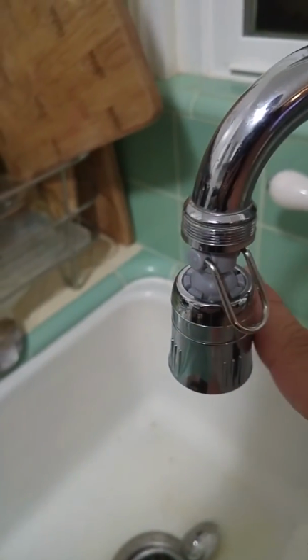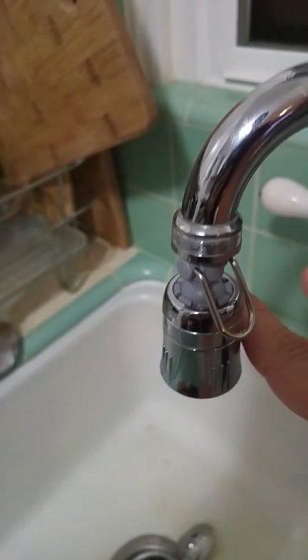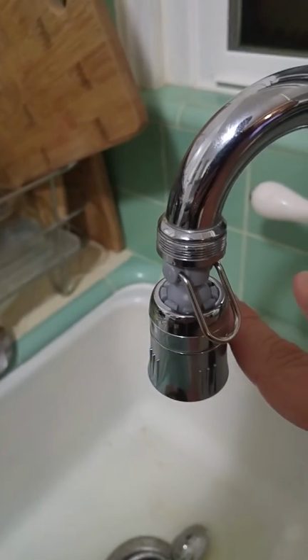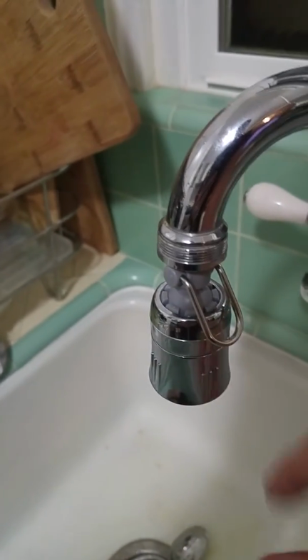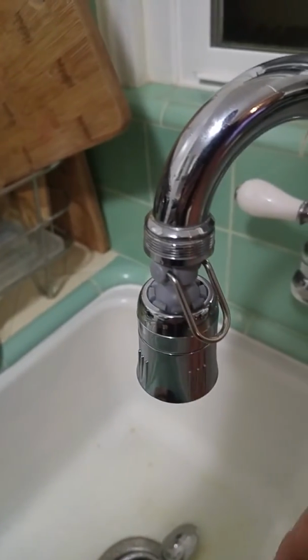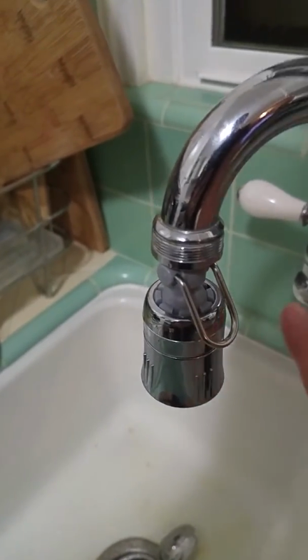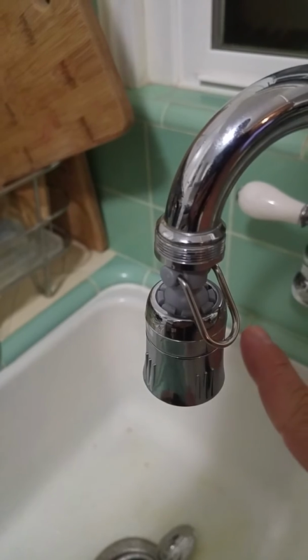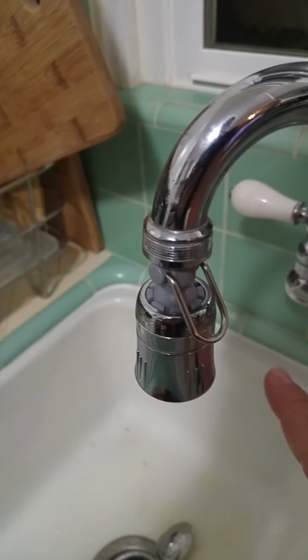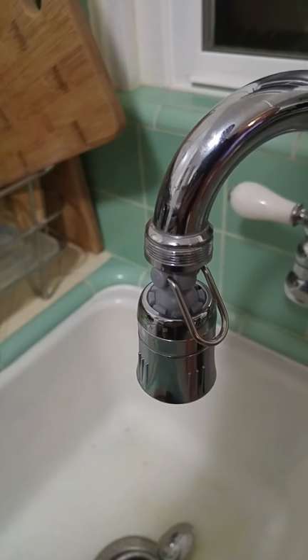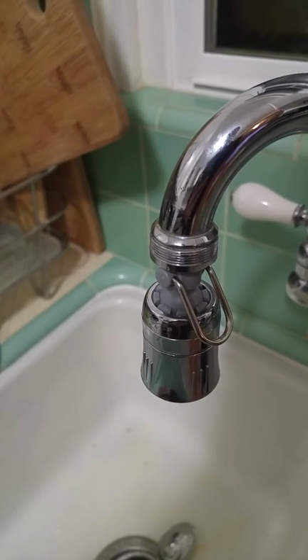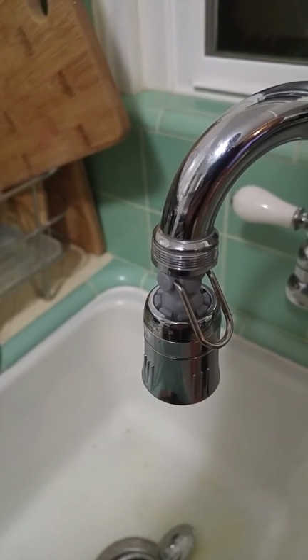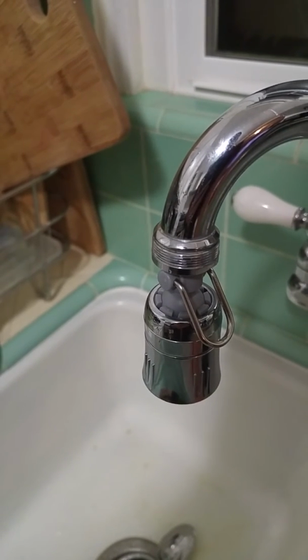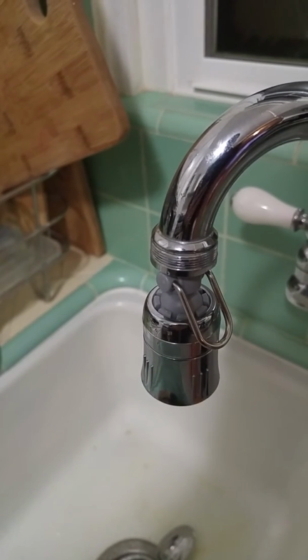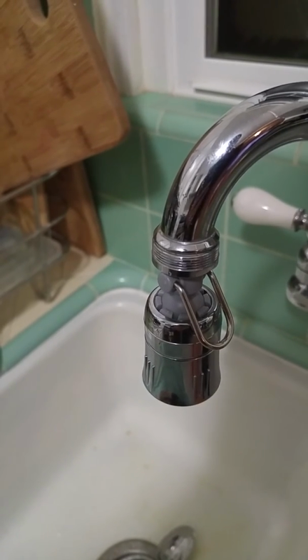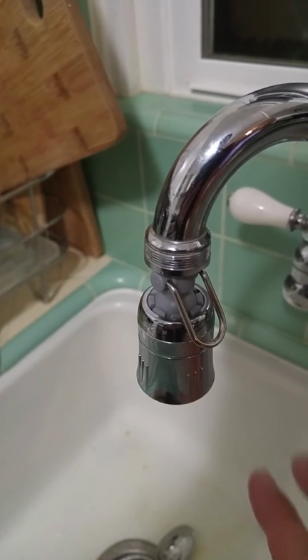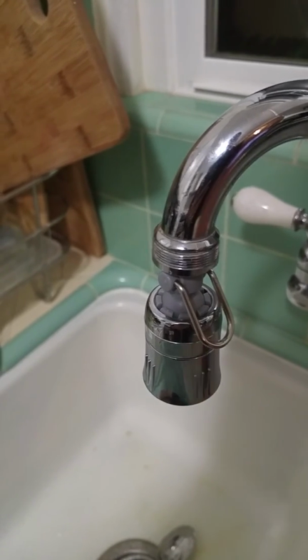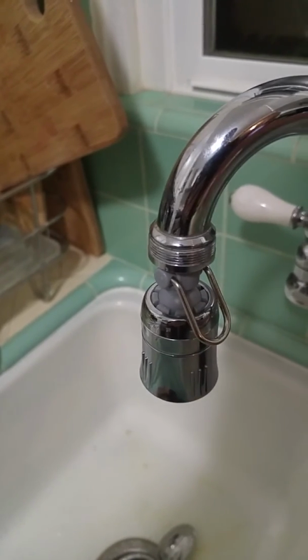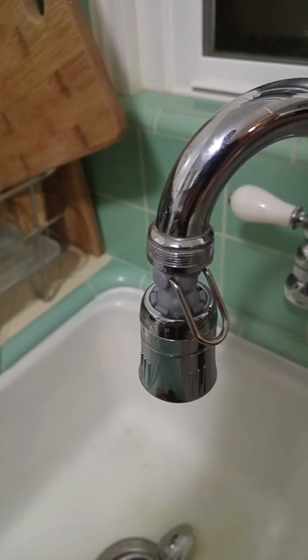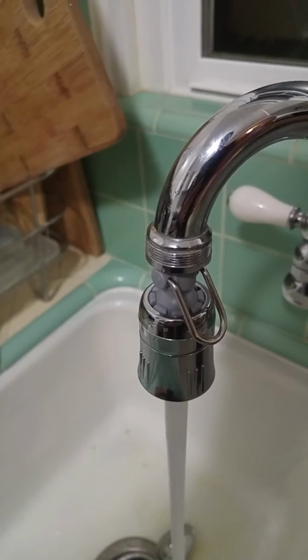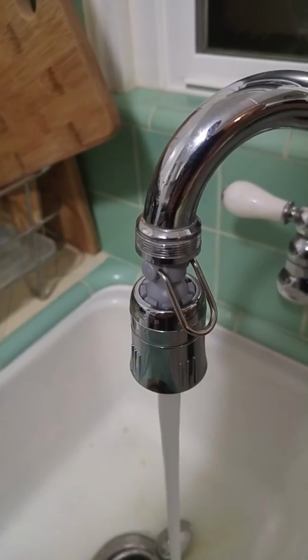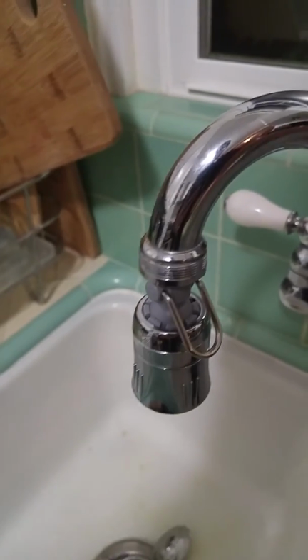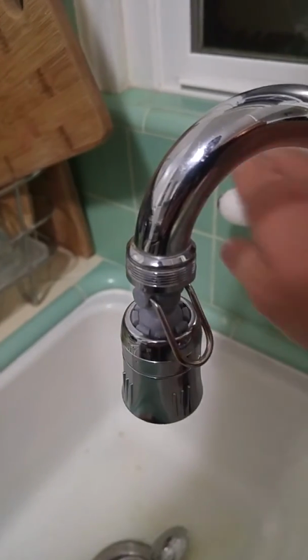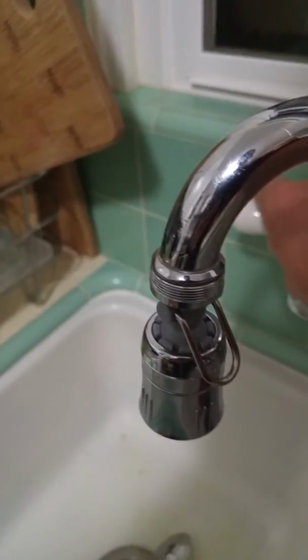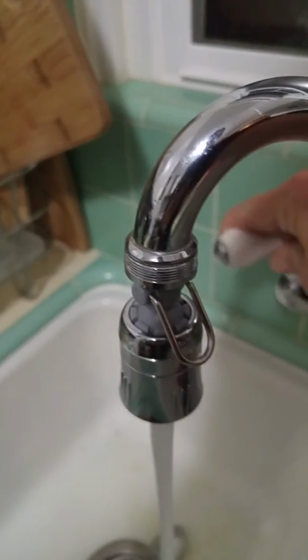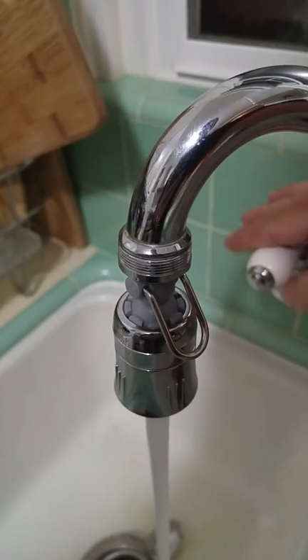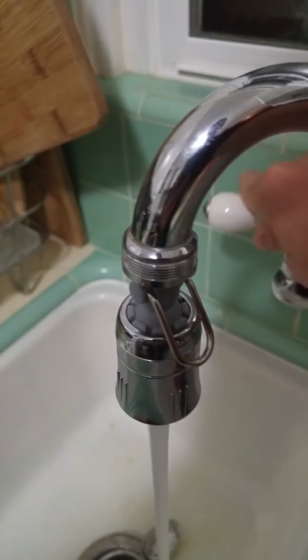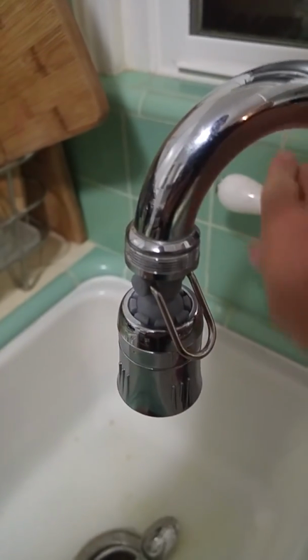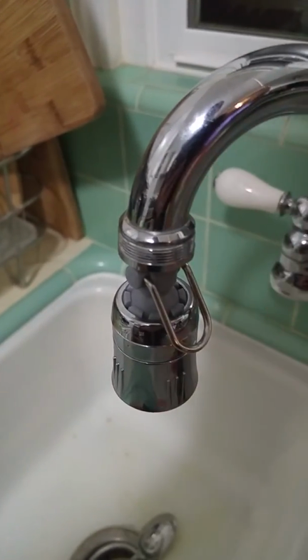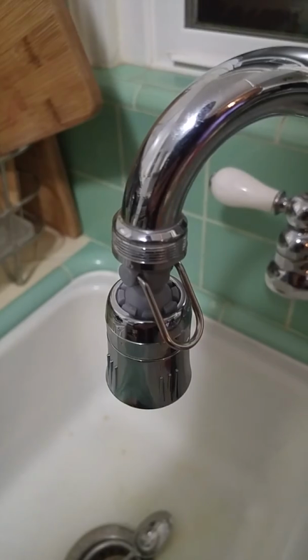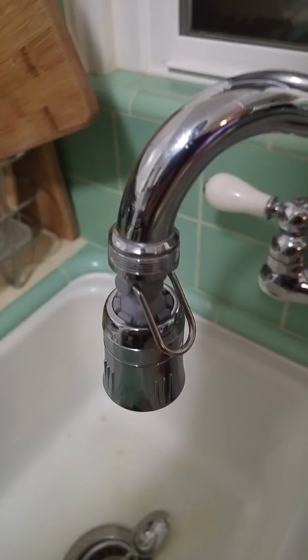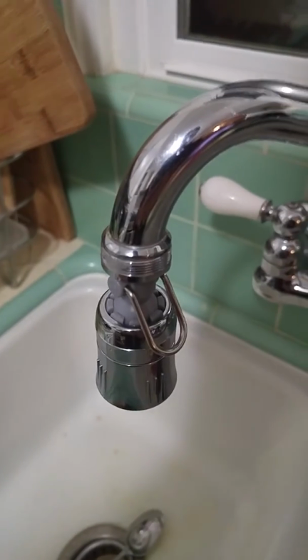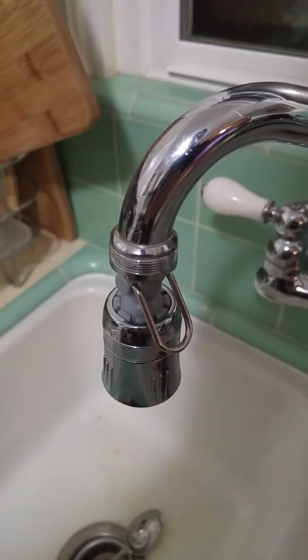We have fairly strong water pressure and sometimes when you turn the faucet on, the water would really blast out. With this on there, it seems to really do a nice job of keeping everything nice and steady. You can see when I turn it on and off, the water comes on smoothly and stays smooth the whole time.